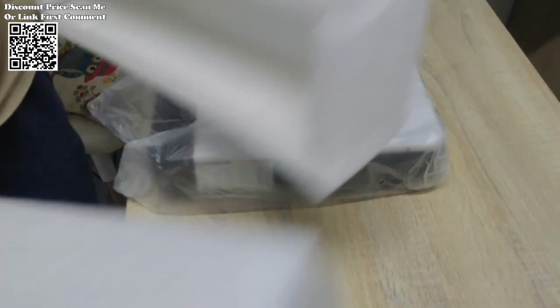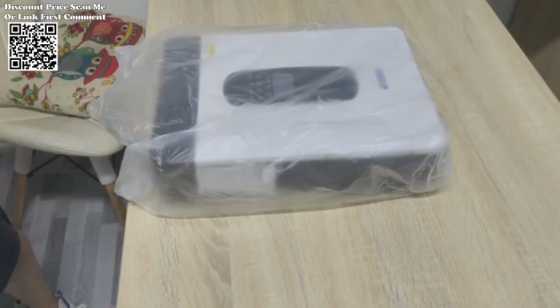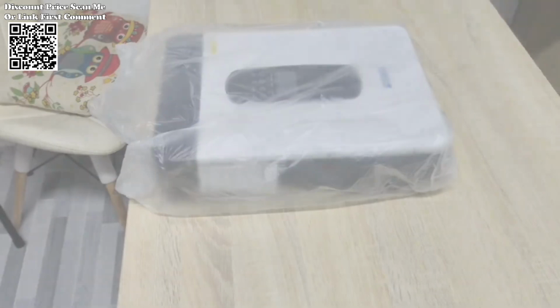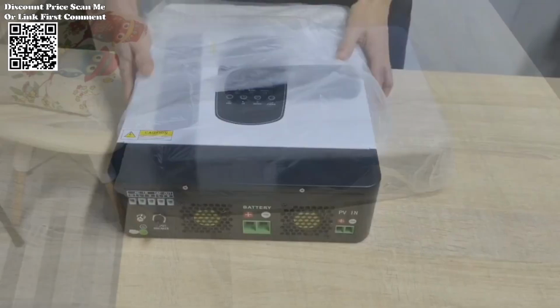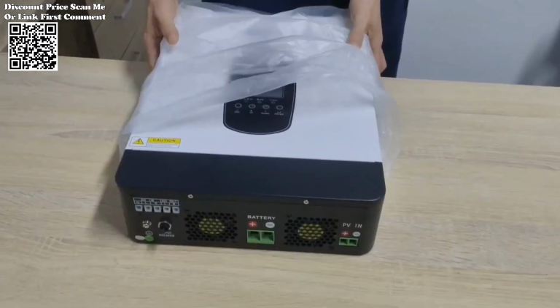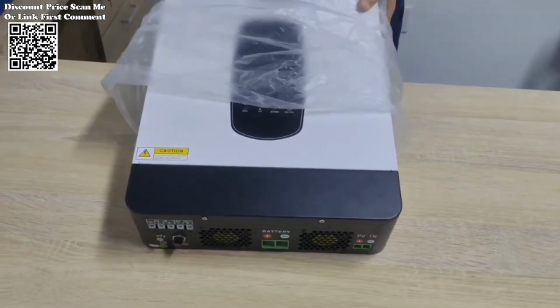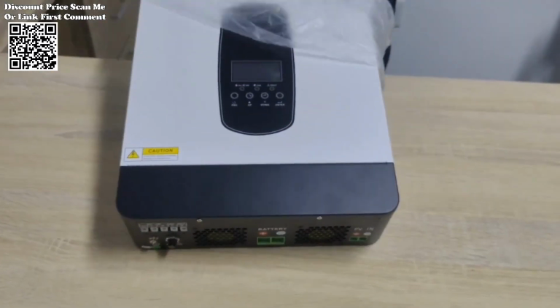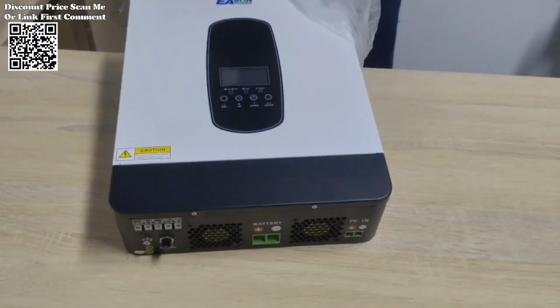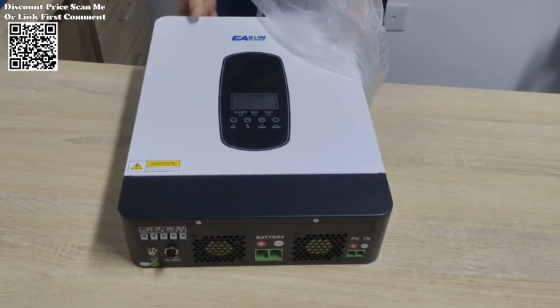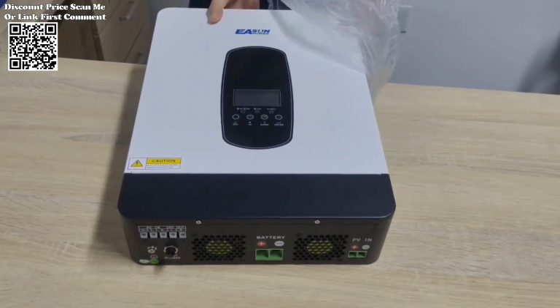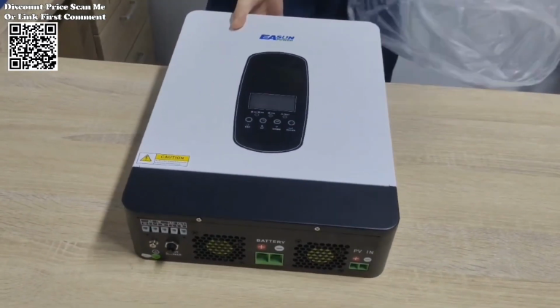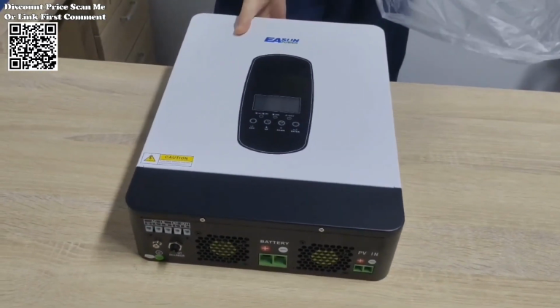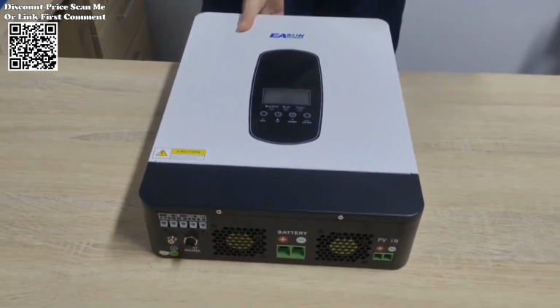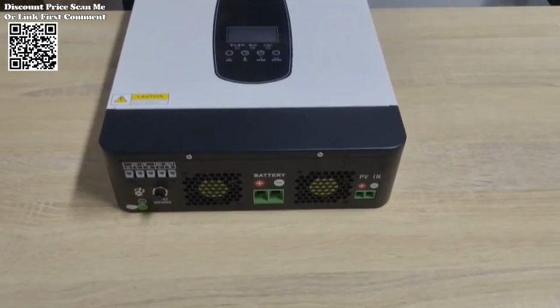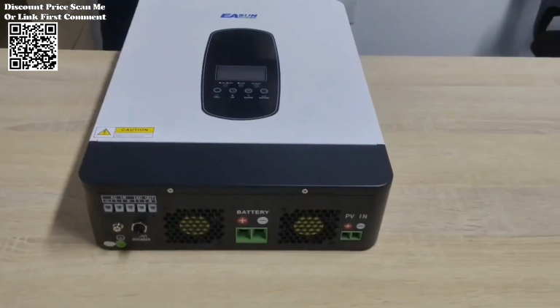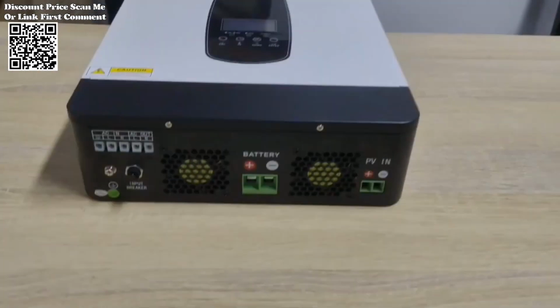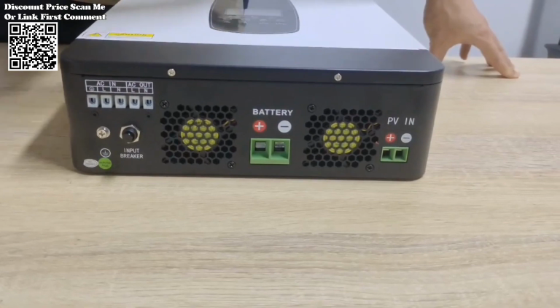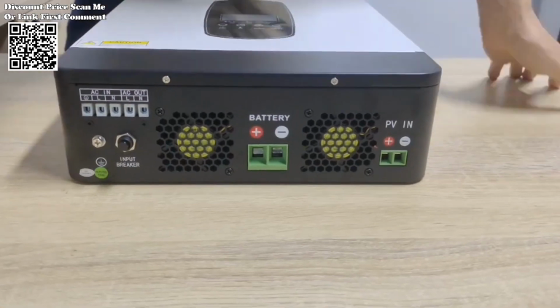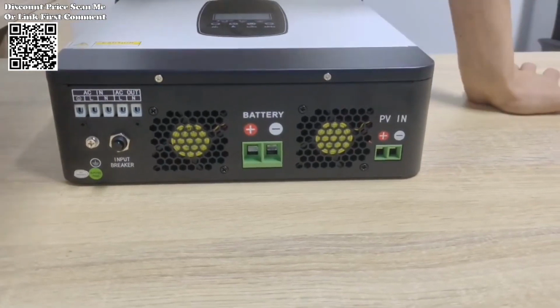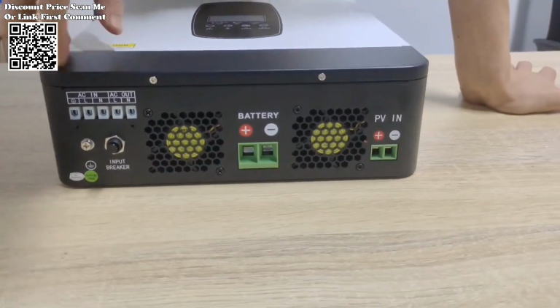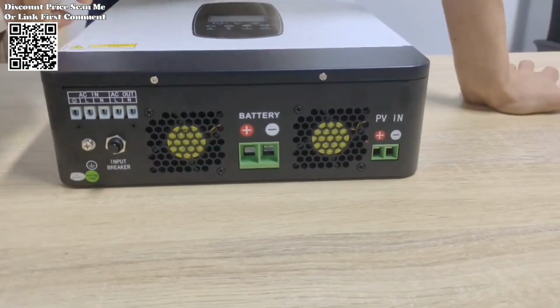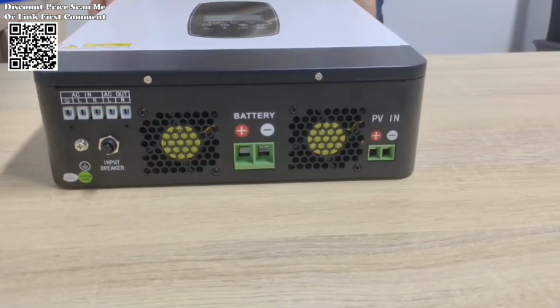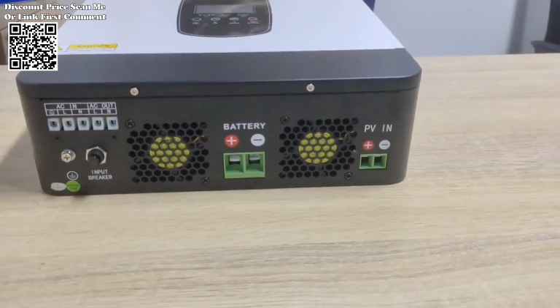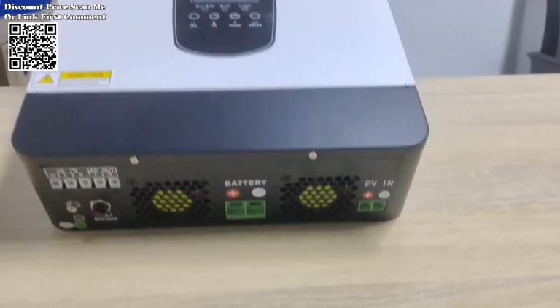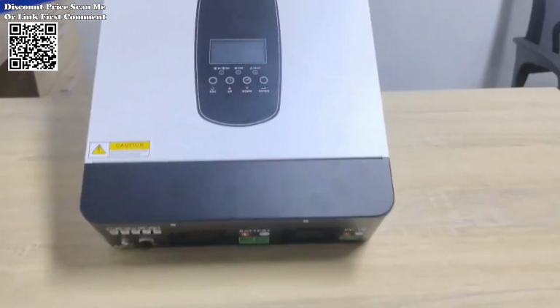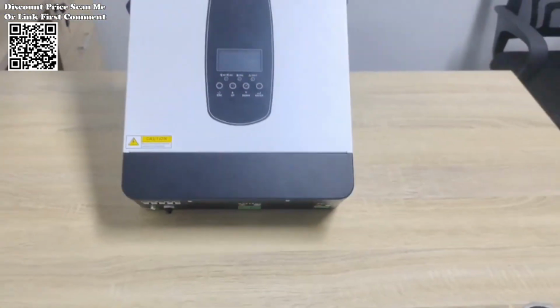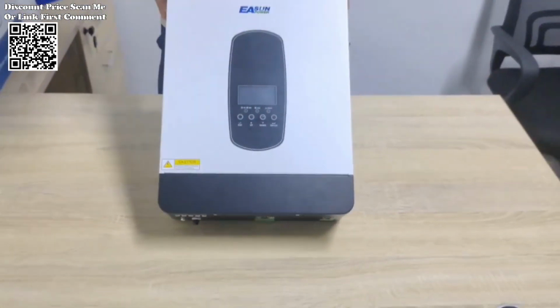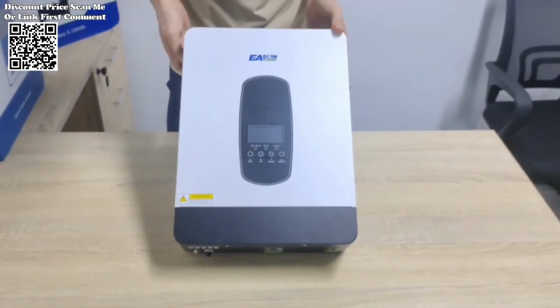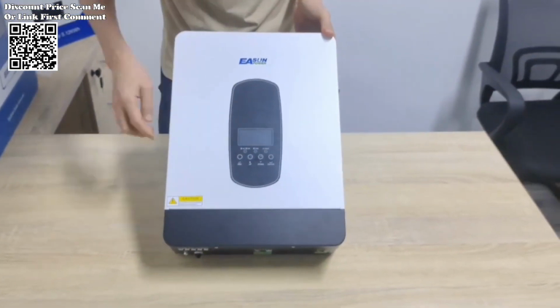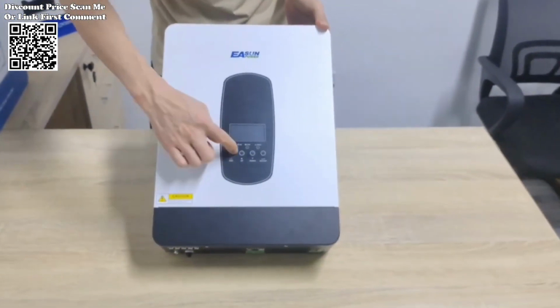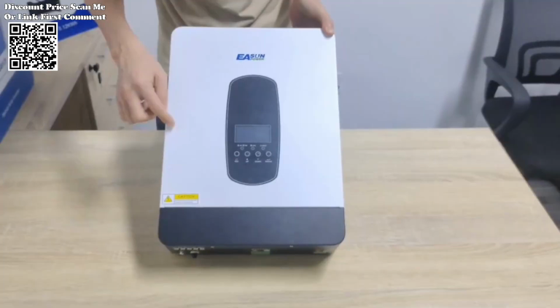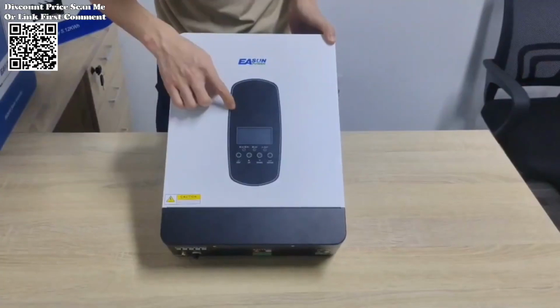it offers a compelling blend of performance and convenience. Whether for residential or commercial applications, the solar inverter delivers on its promise of sustainable energy and empowers users to embrace a greener future.